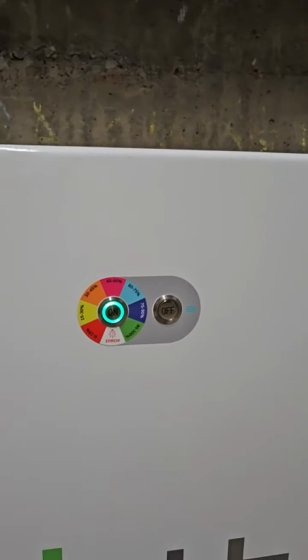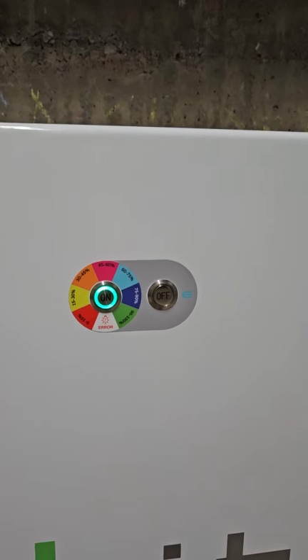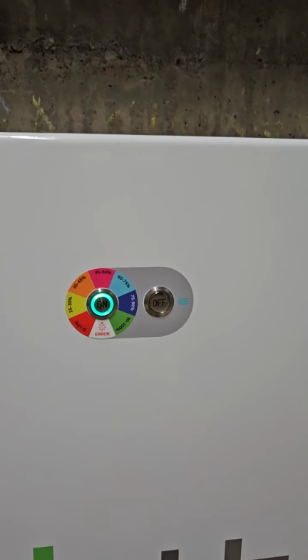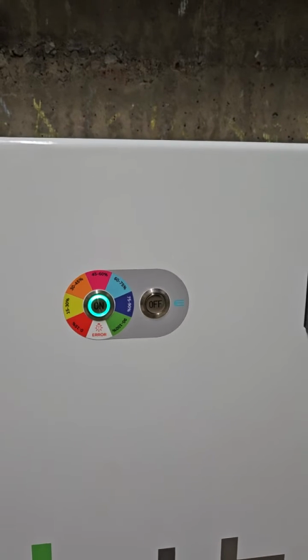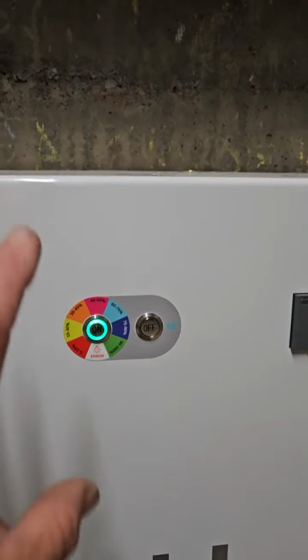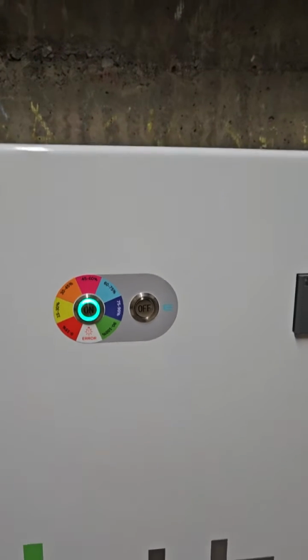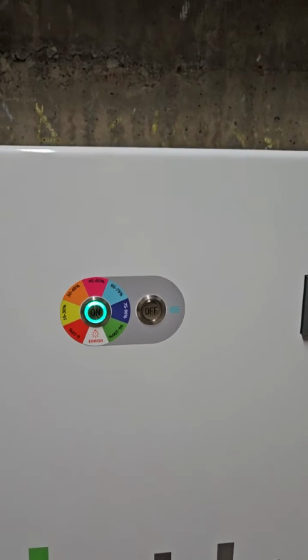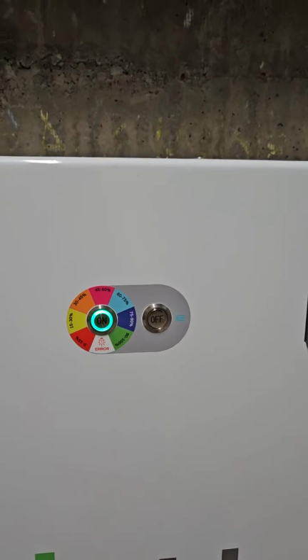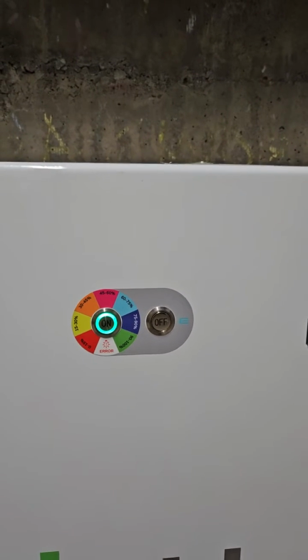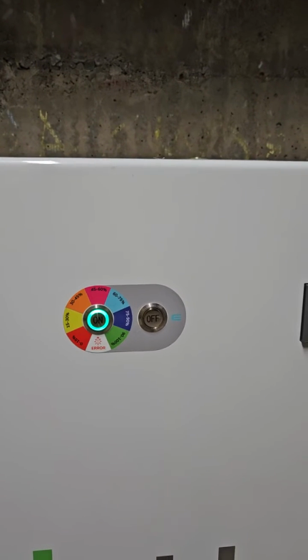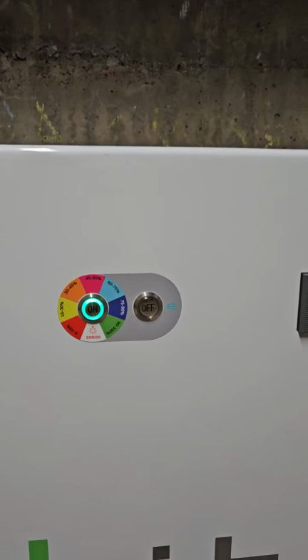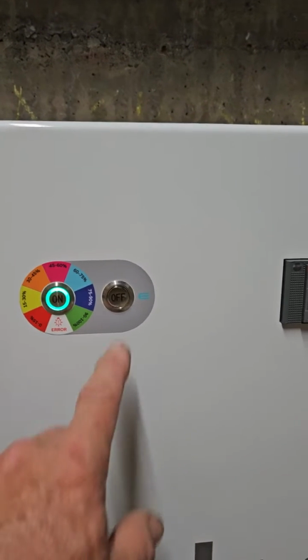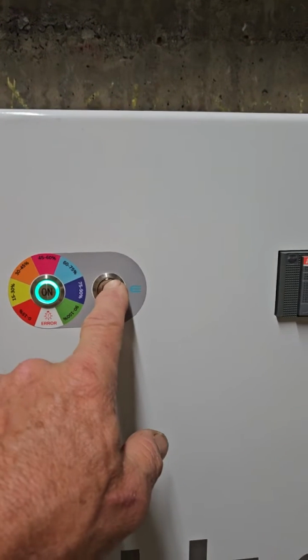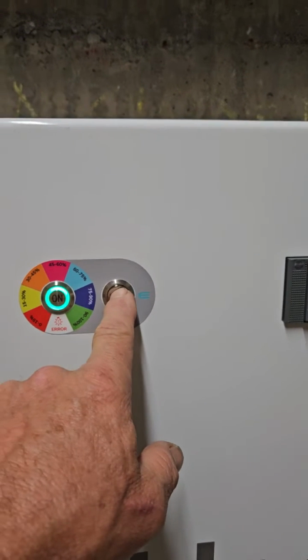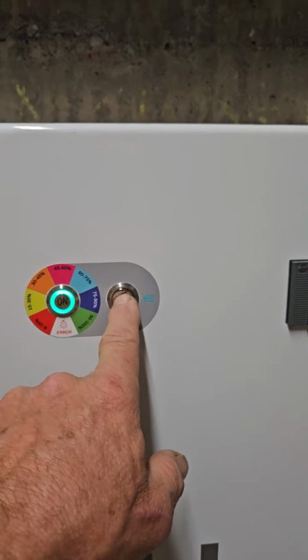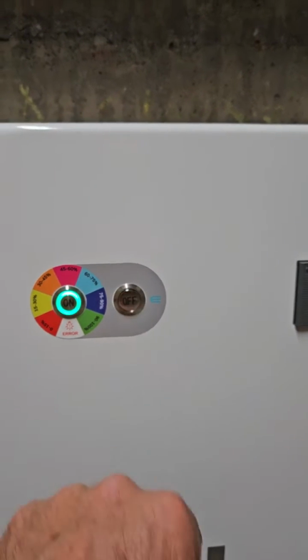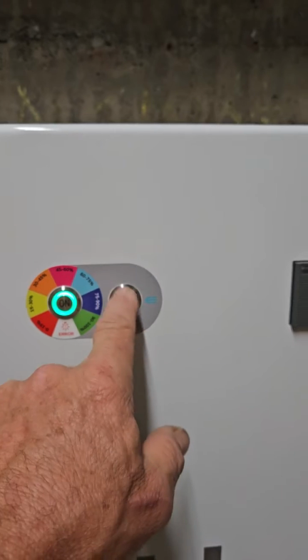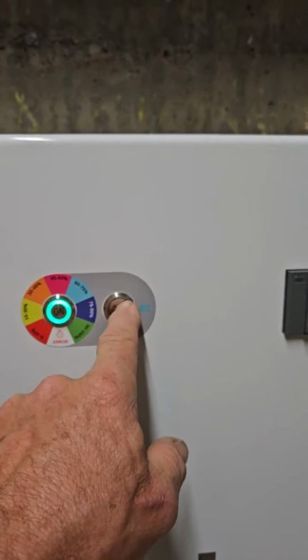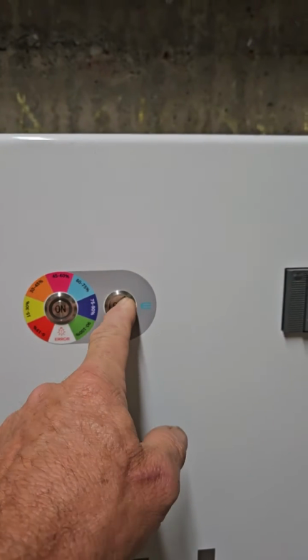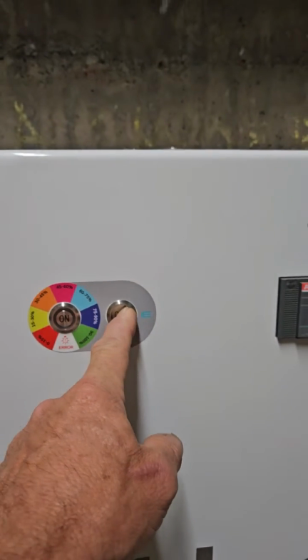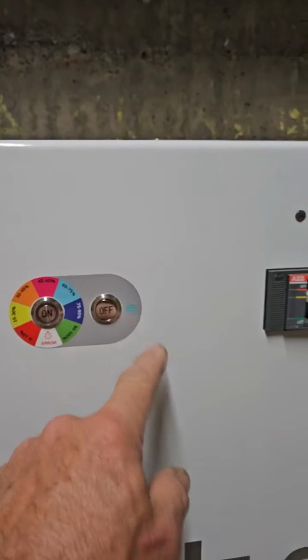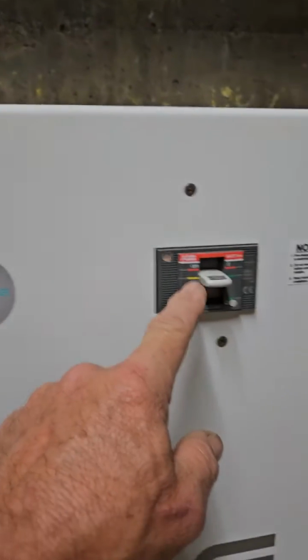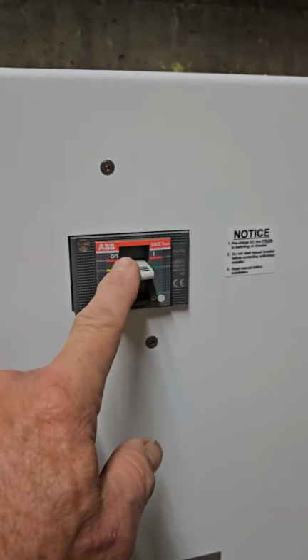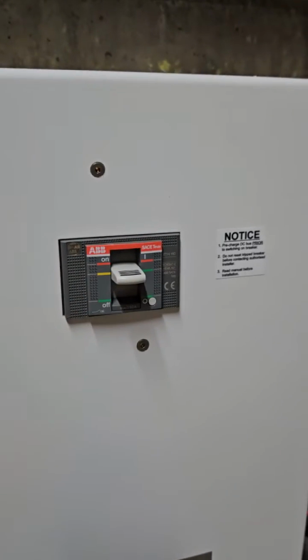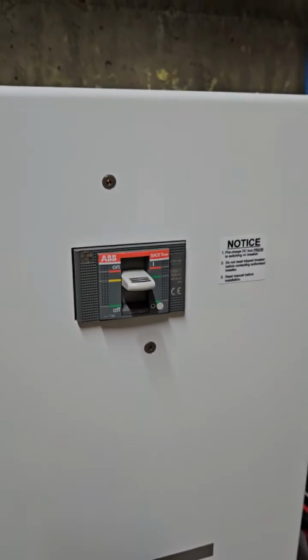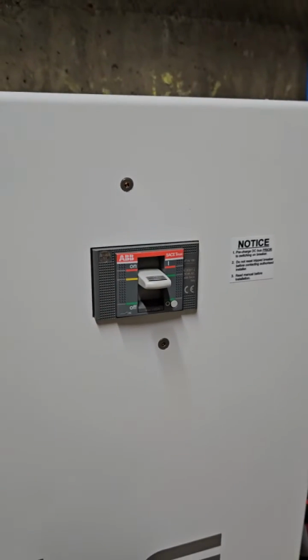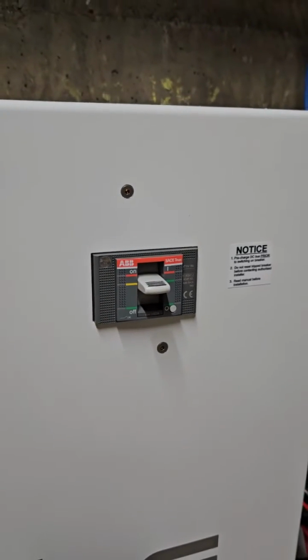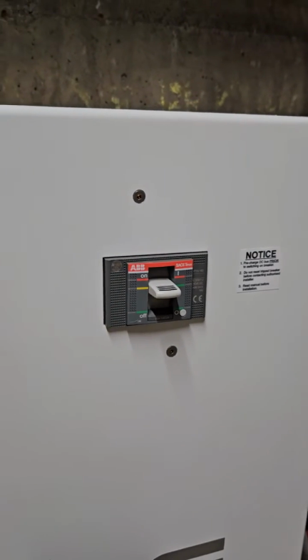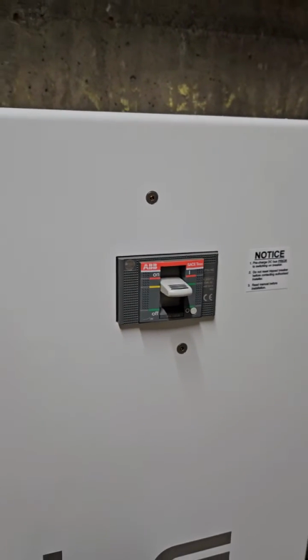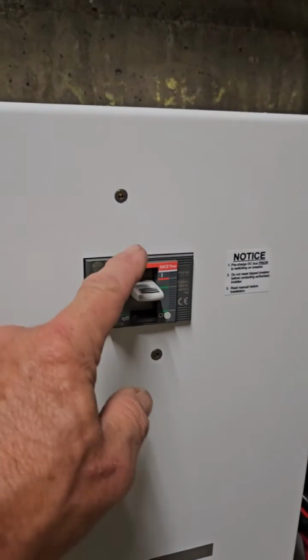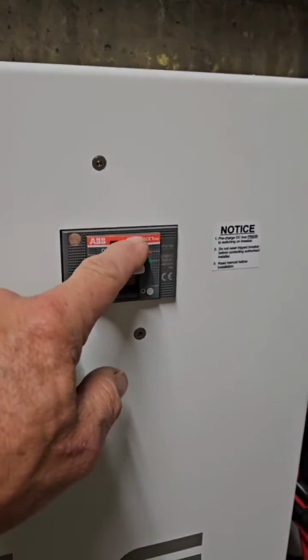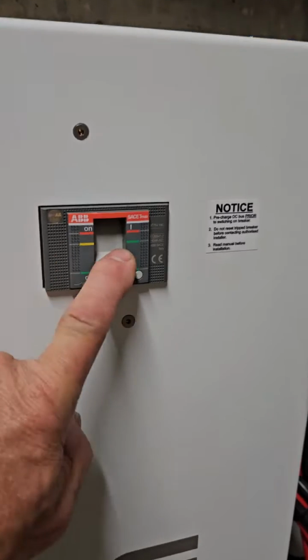So to shut the battery down — it's on at the moment — you would simply push the off button on the BMS, and it will actually trip the main circuit protection as well.